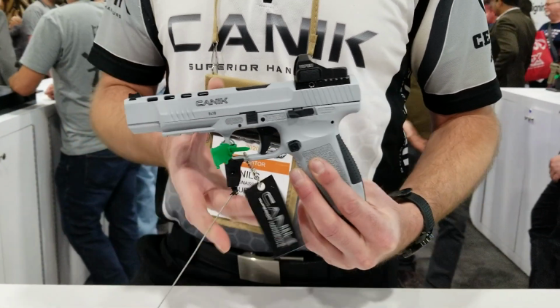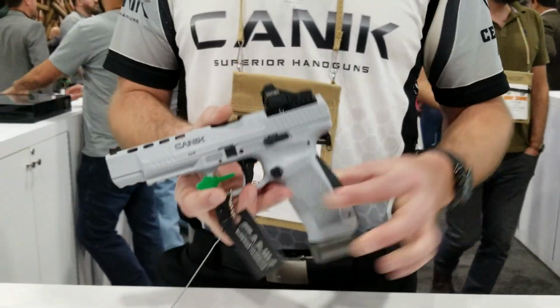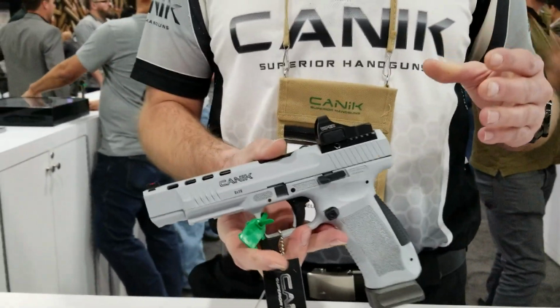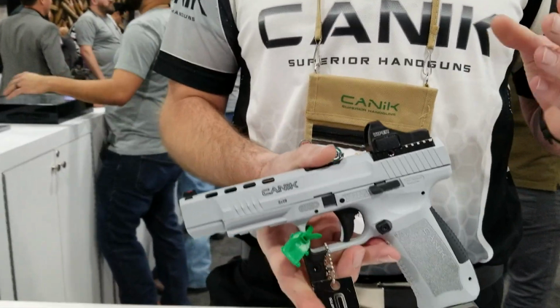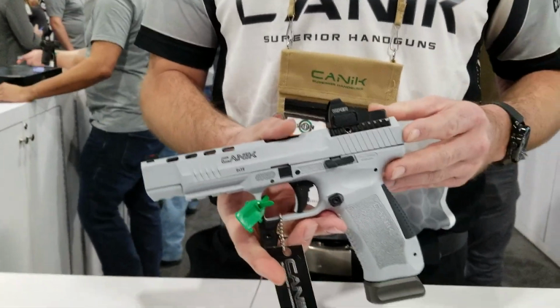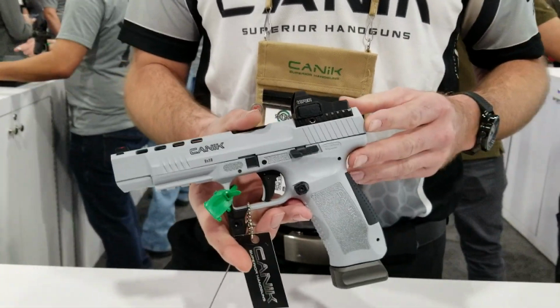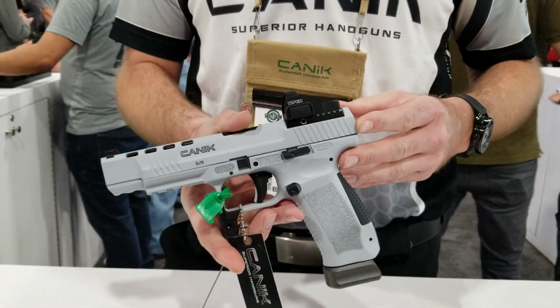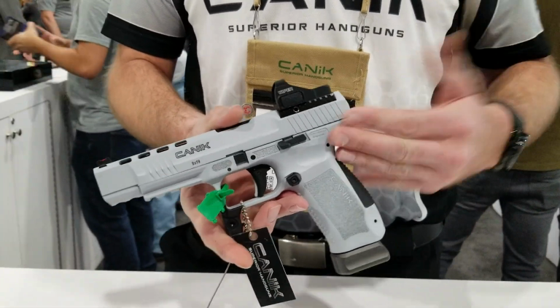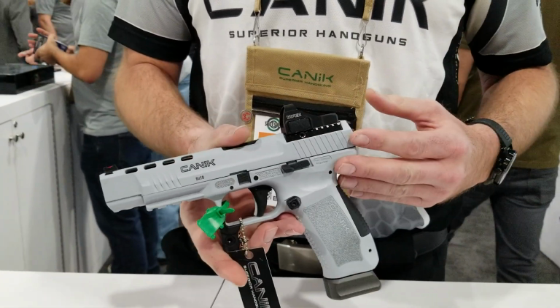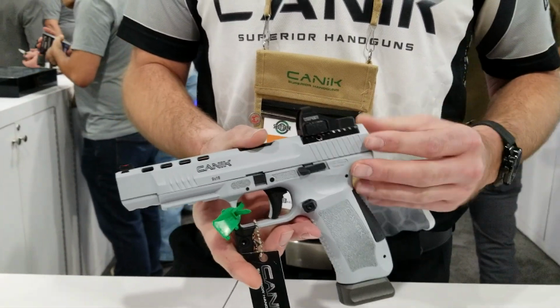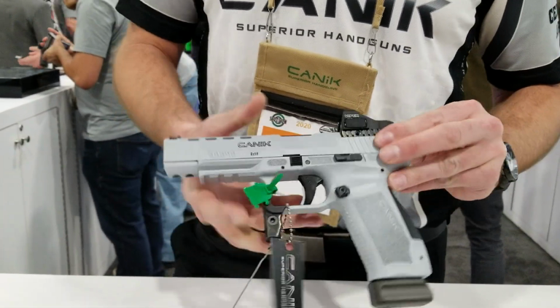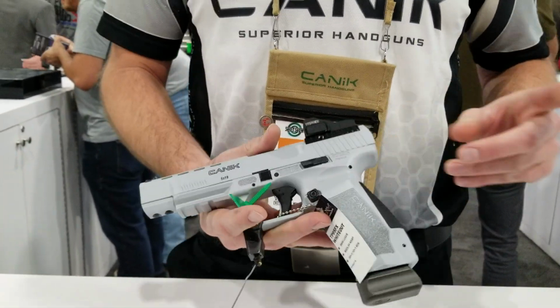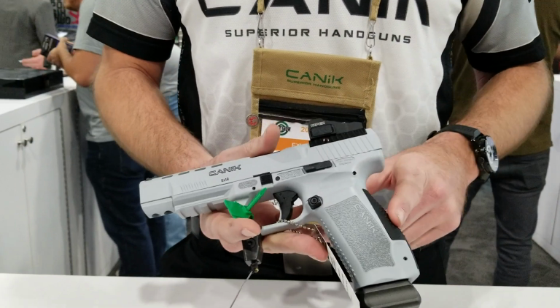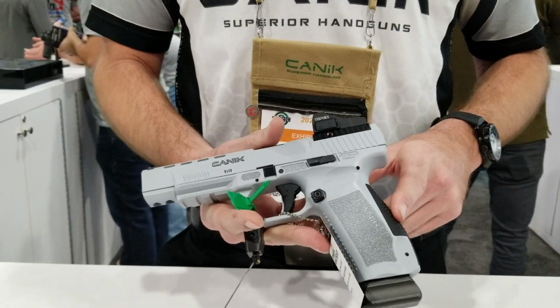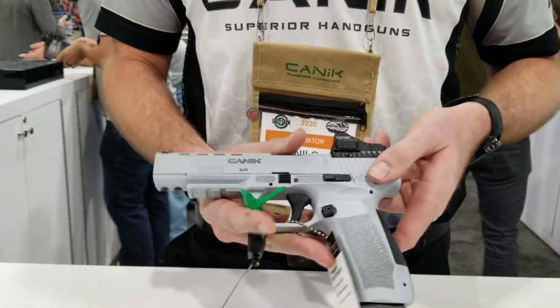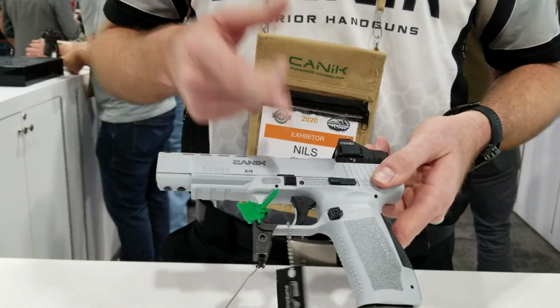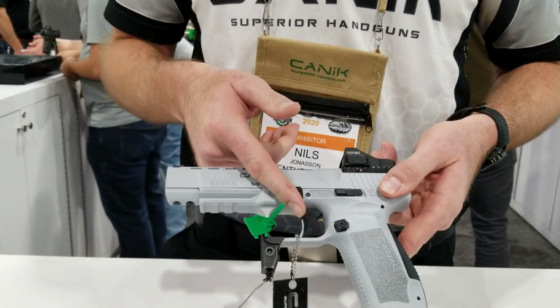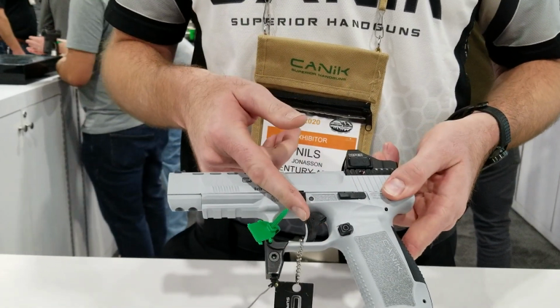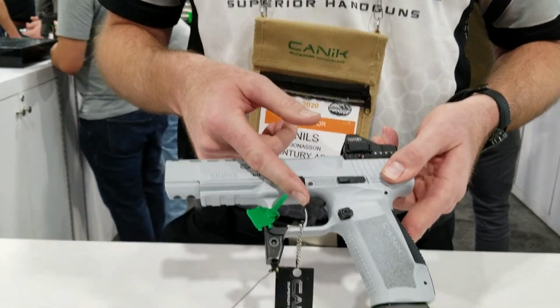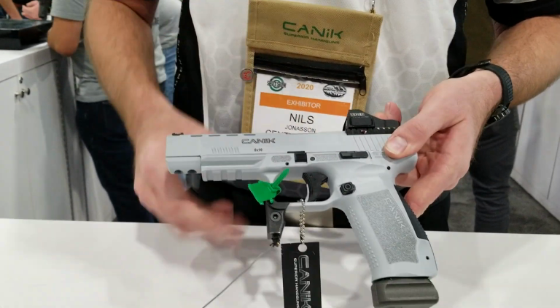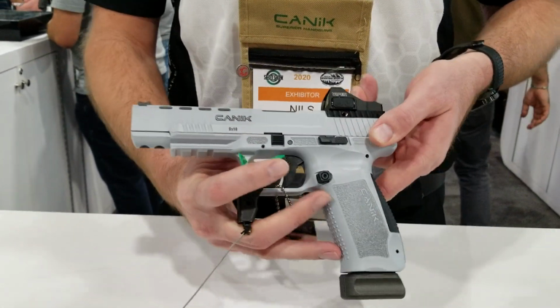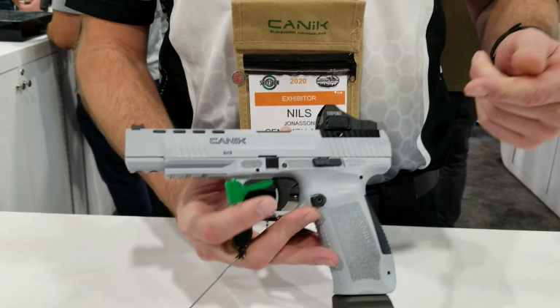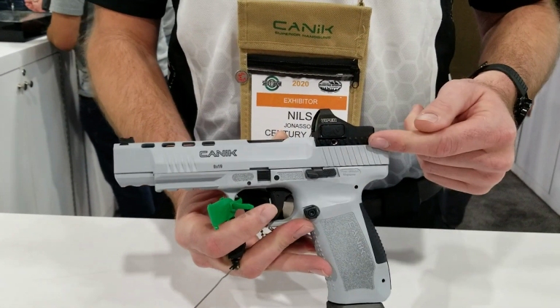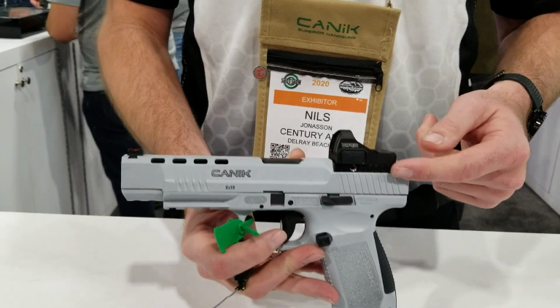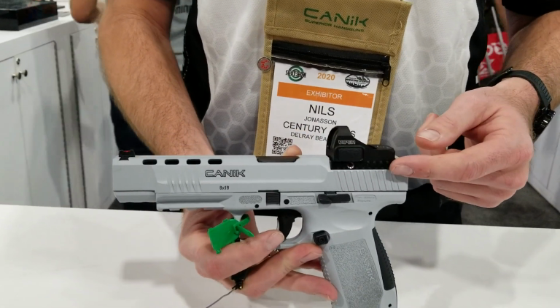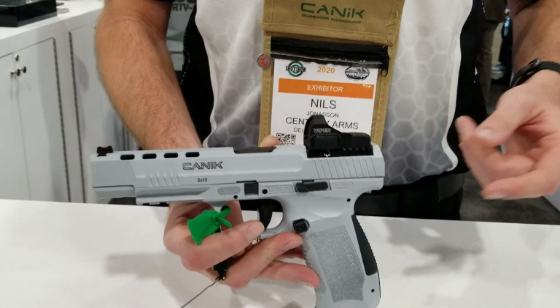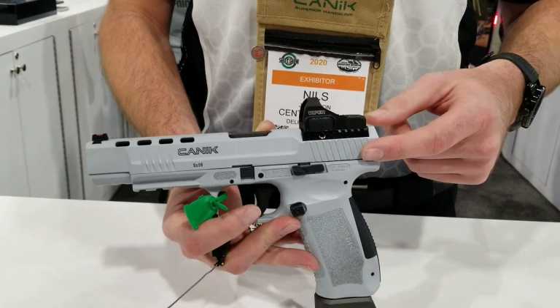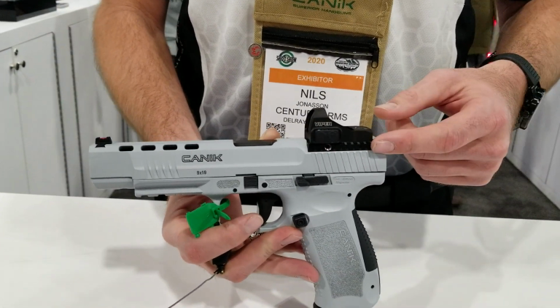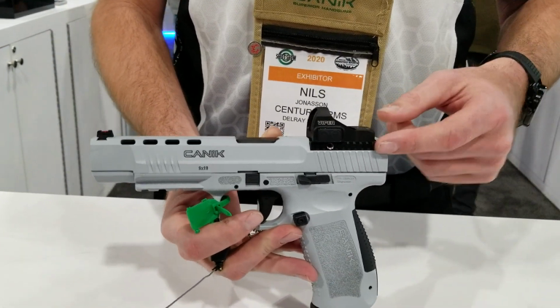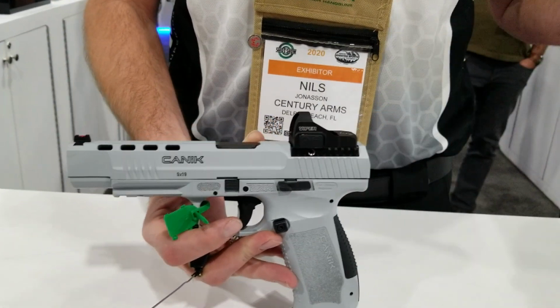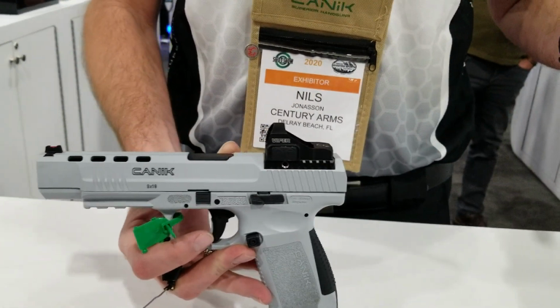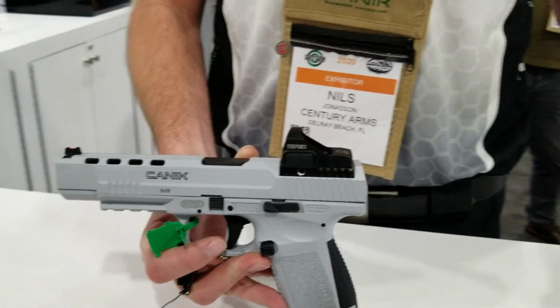The price point is going to be exactly the same, so MSRP $605. You can have your interchangeable back straps, the same awesome trigger you're used to on the SFX, along with your interchangeable optics plate. It's going to come with four optics plates for every optic under the sun.